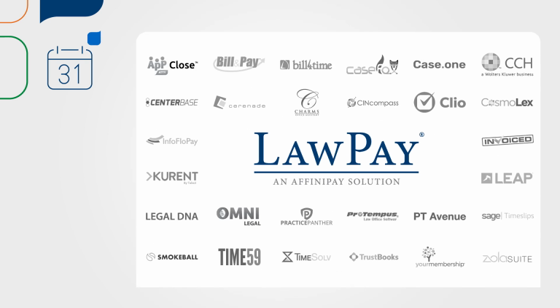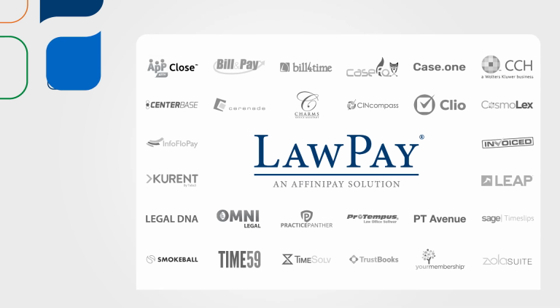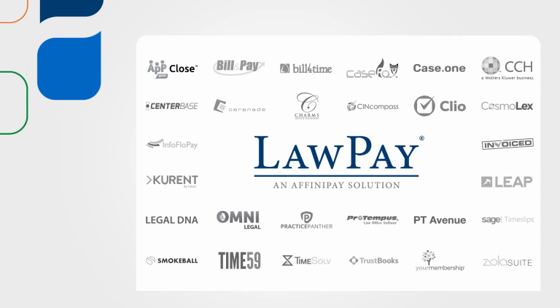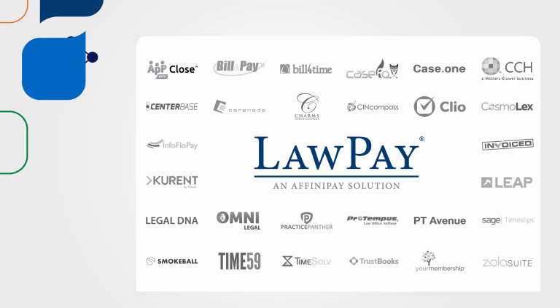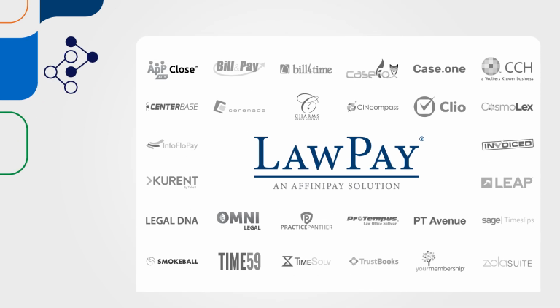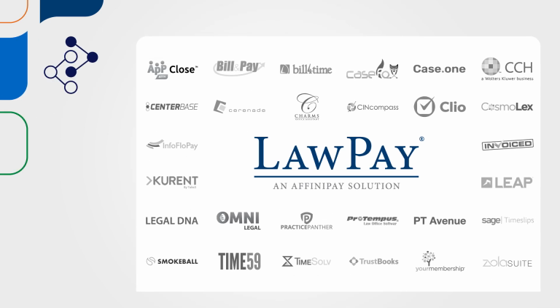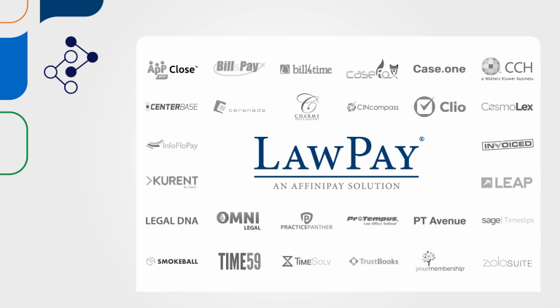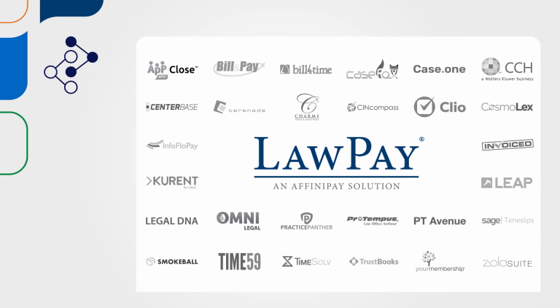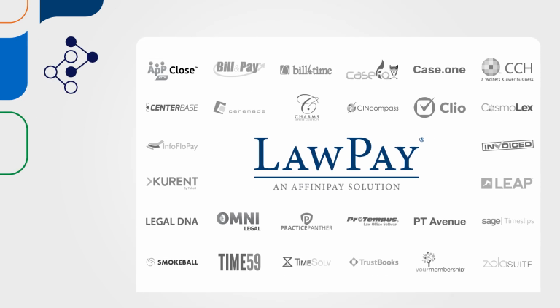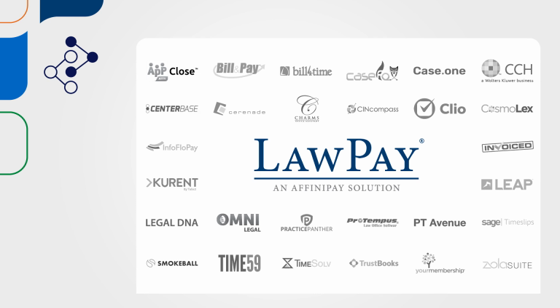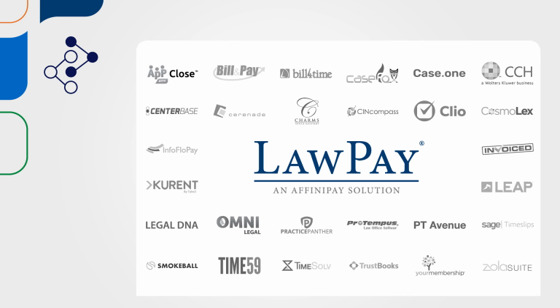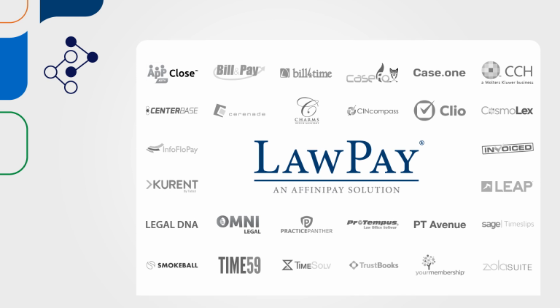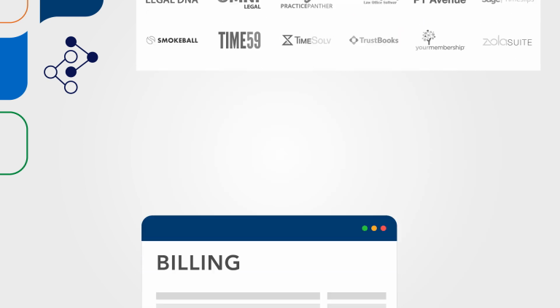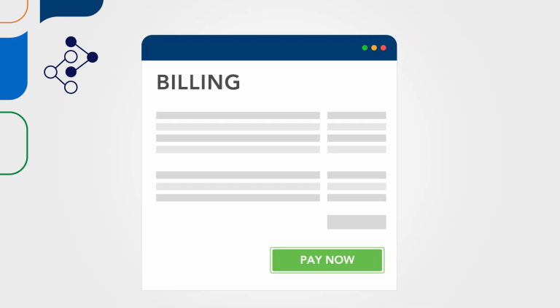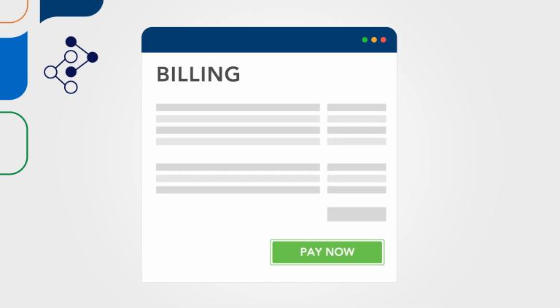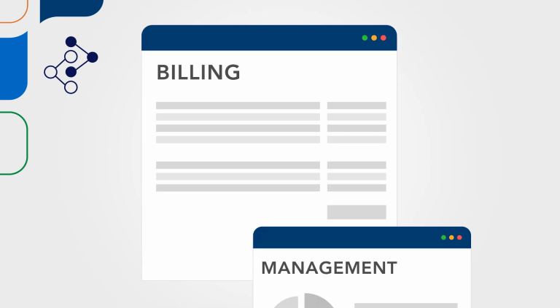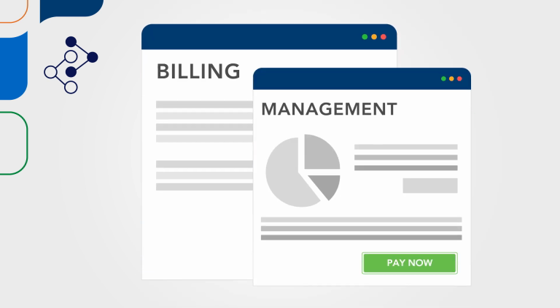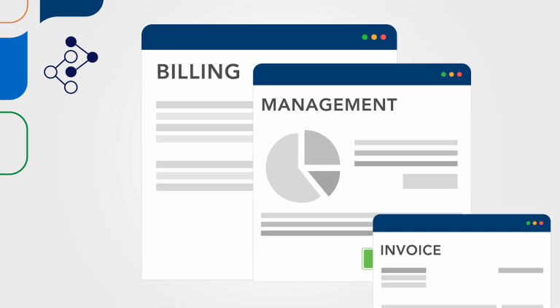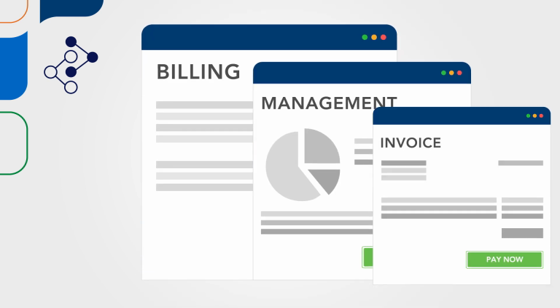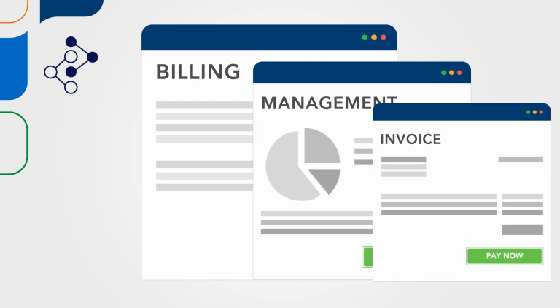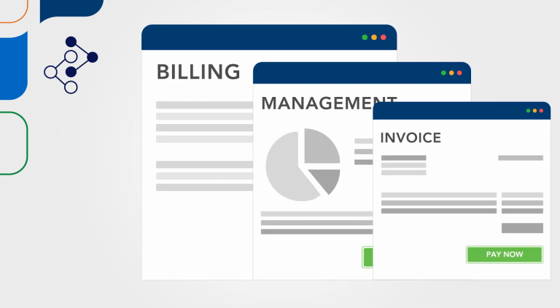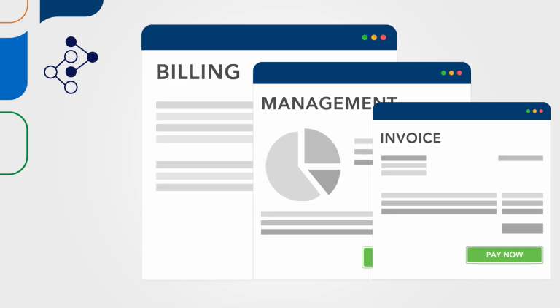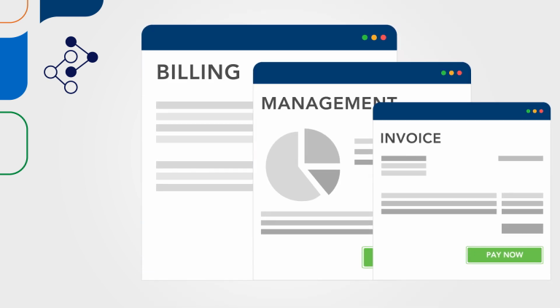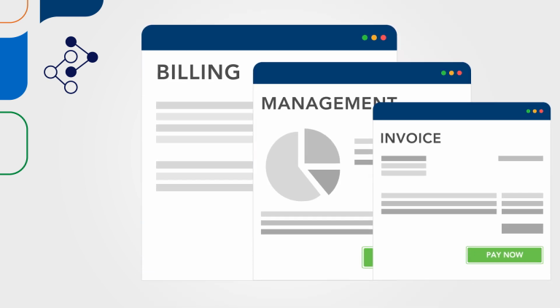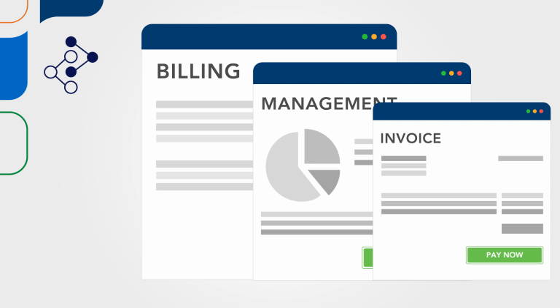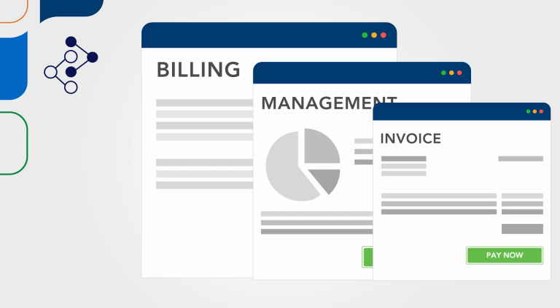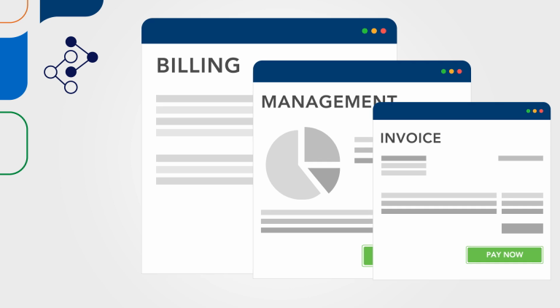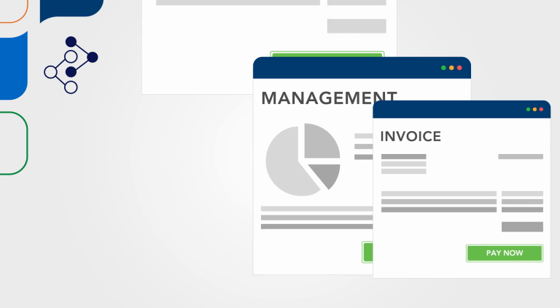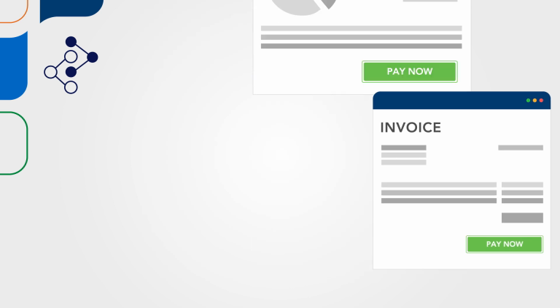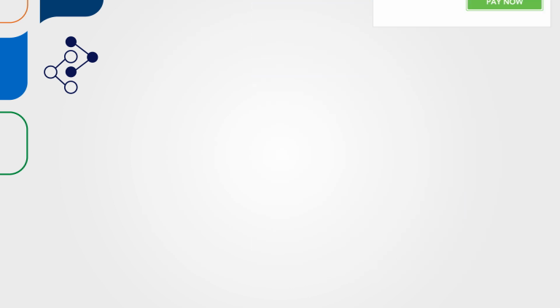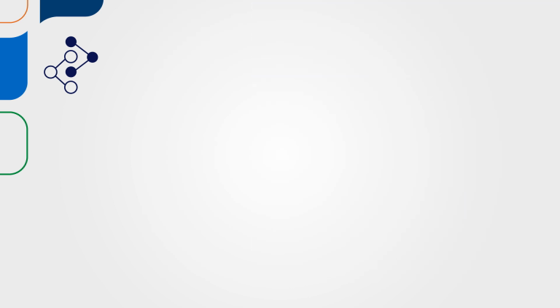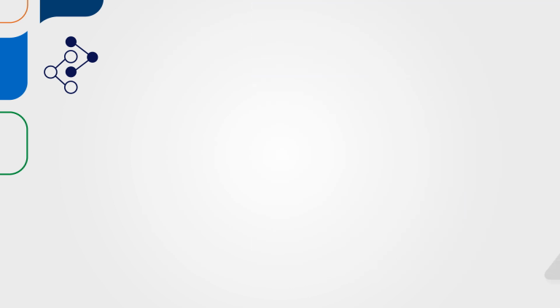LawPay is also seamlessly integrated into more than 30 of the legal industry's most popular software products, allowing you to add powerful payment processing to the tools you already use every day.